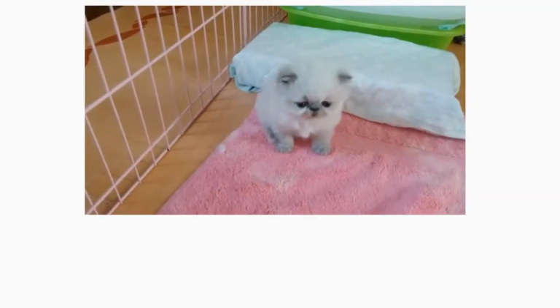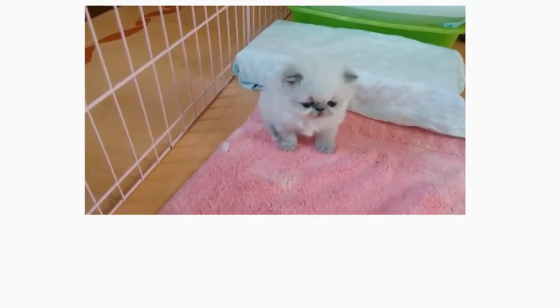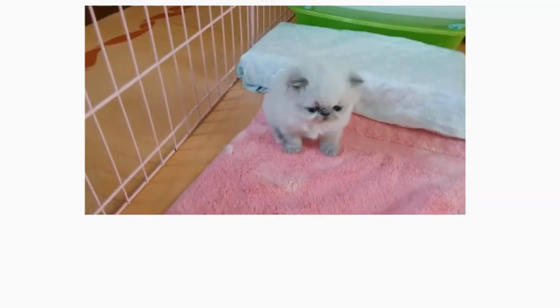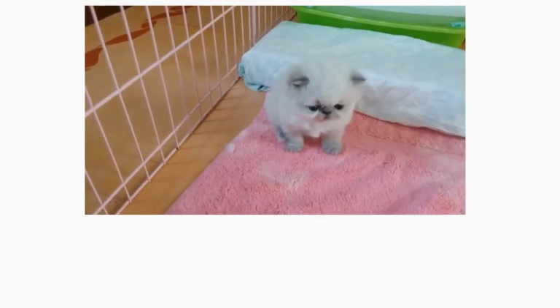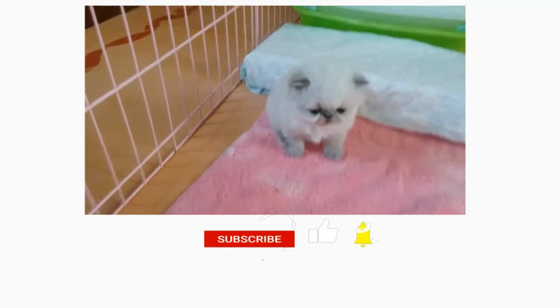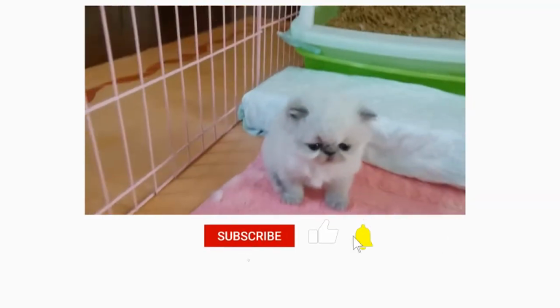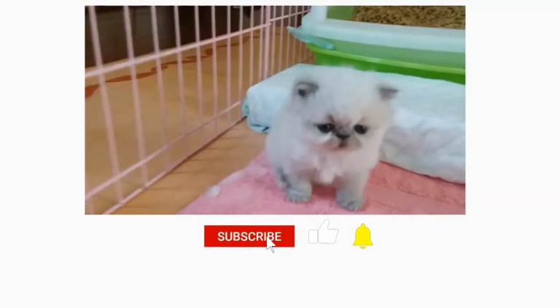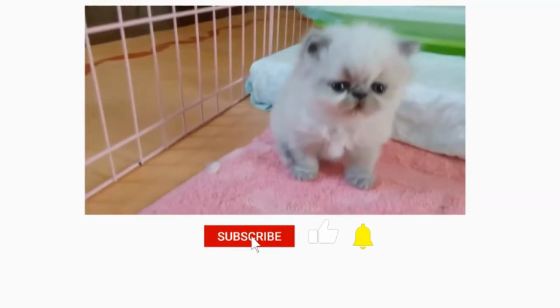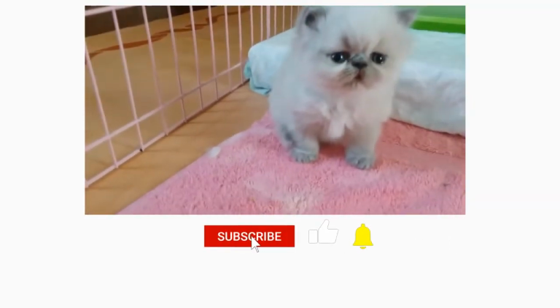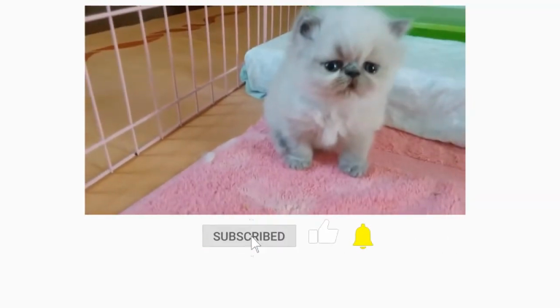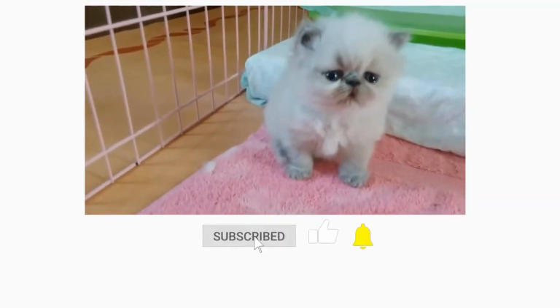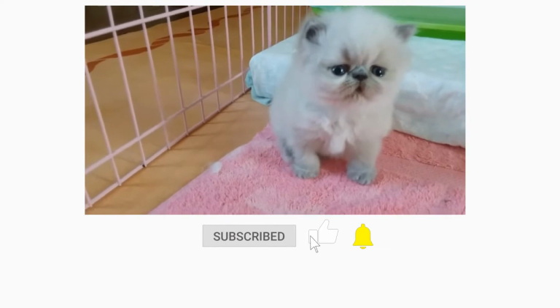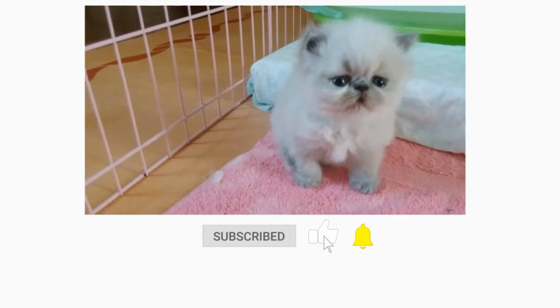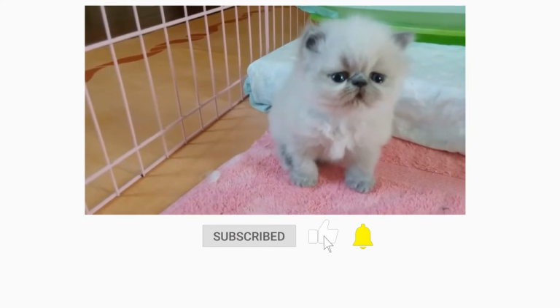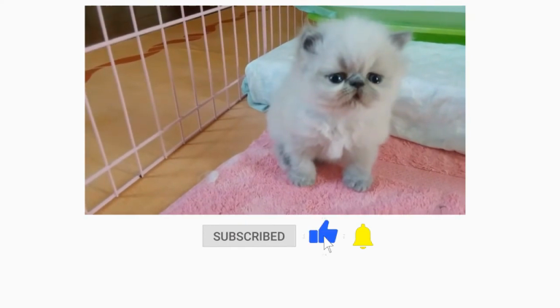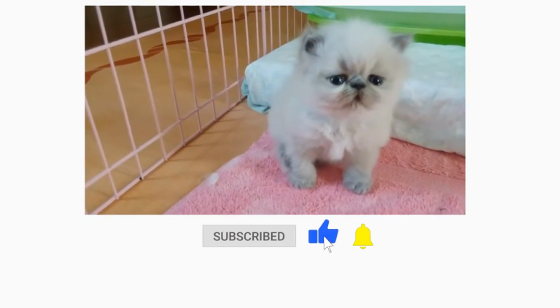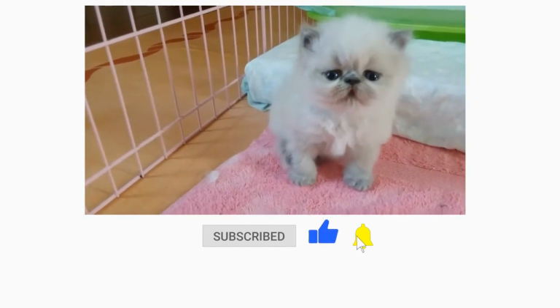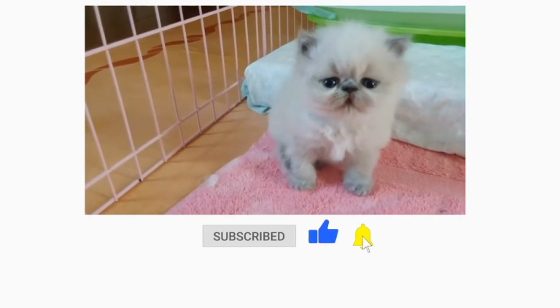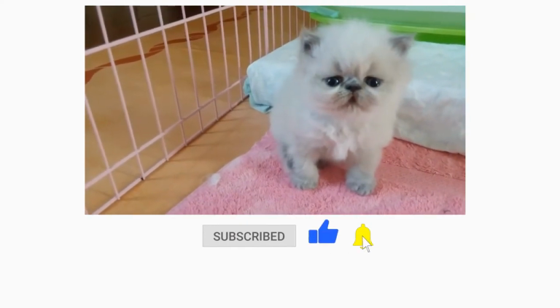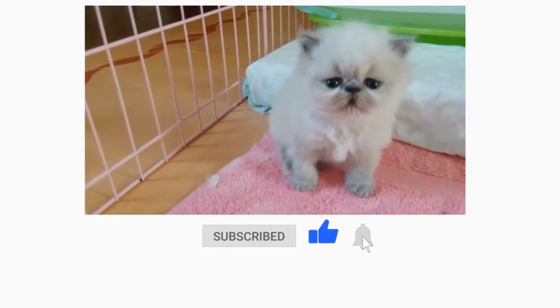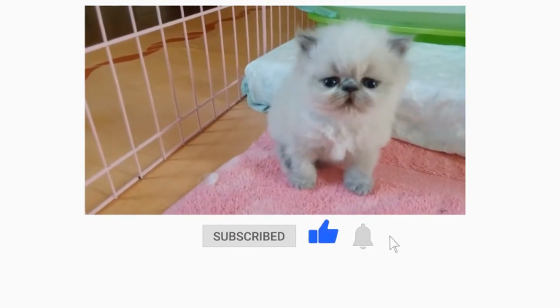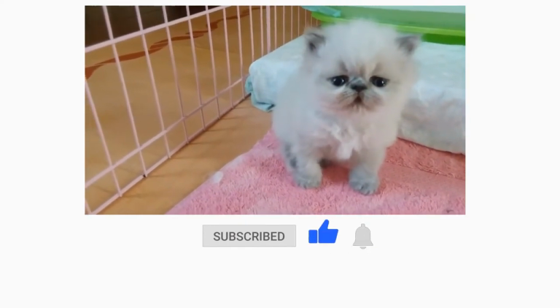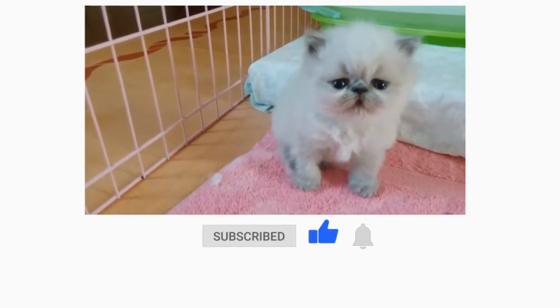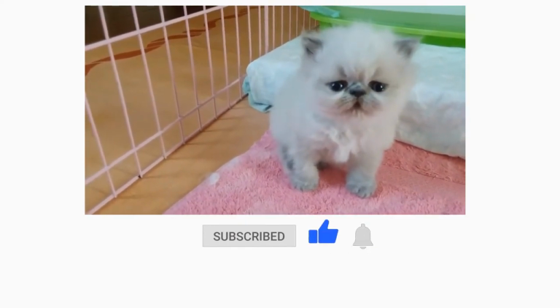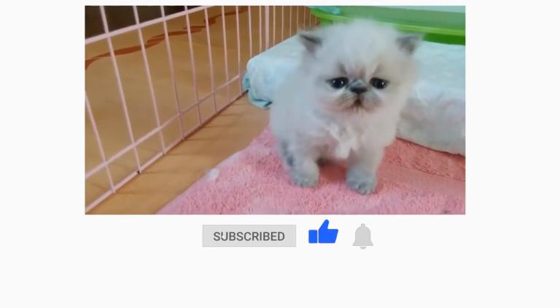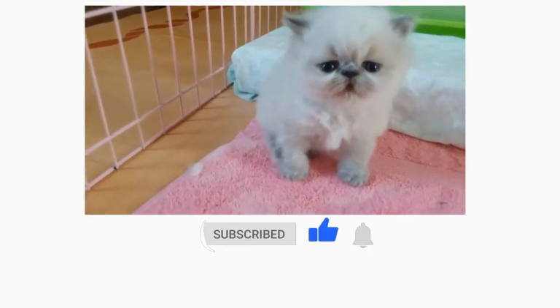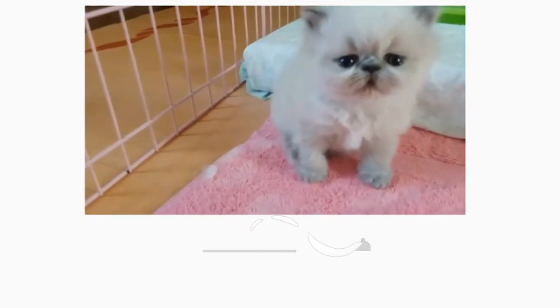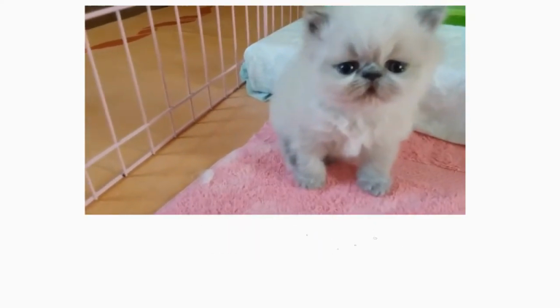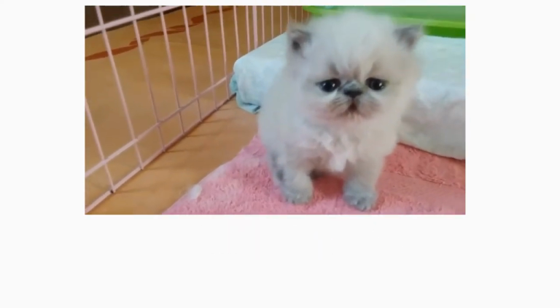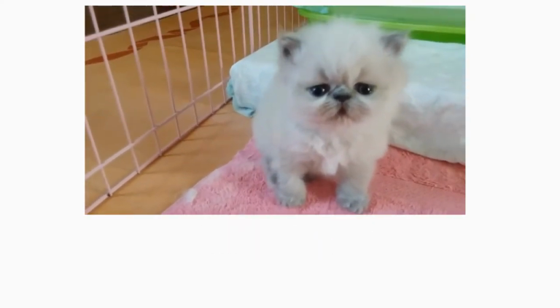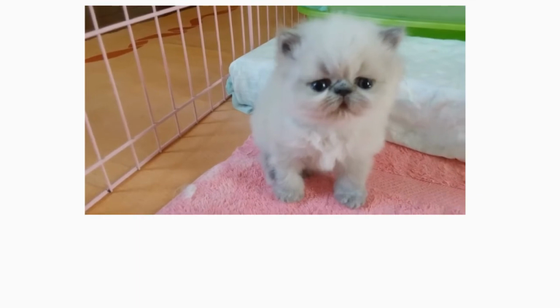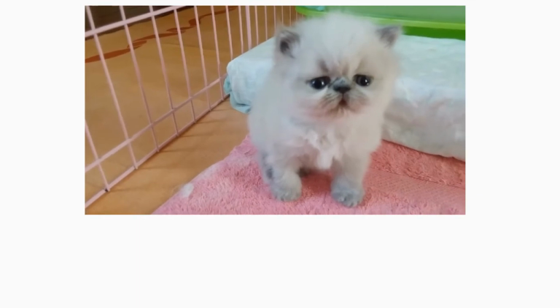If you enjoyed this video, kindly press the like button as it greatly helps out the channel. Also, don't forget to subscribe with notifications on for more videos like this.